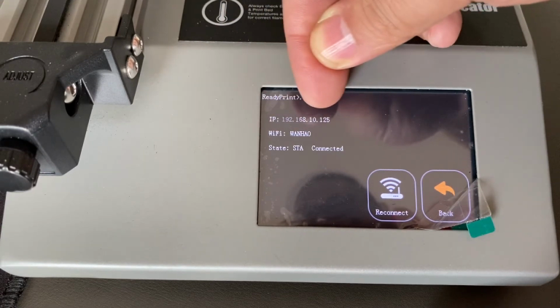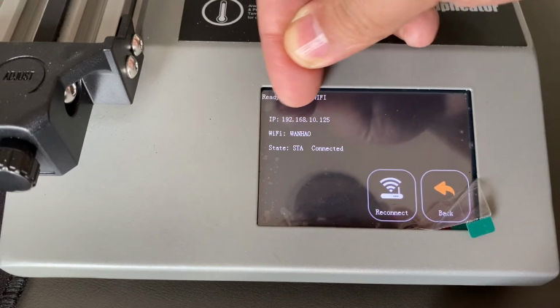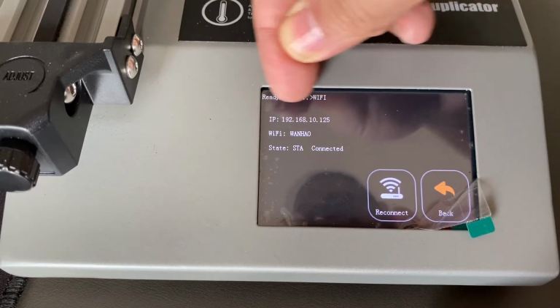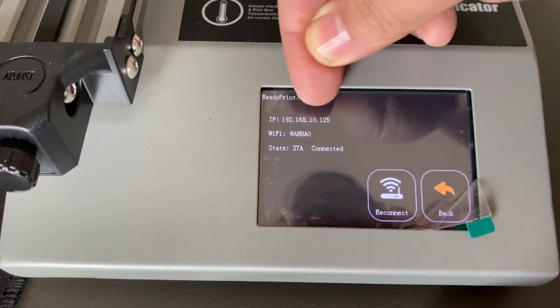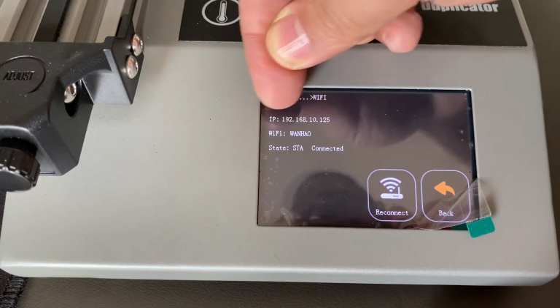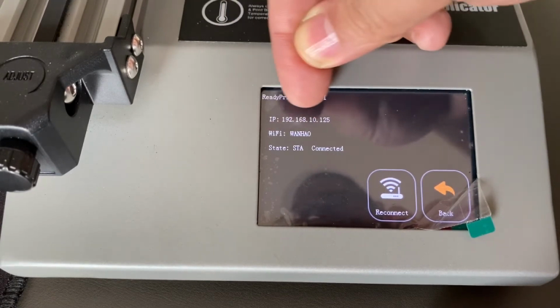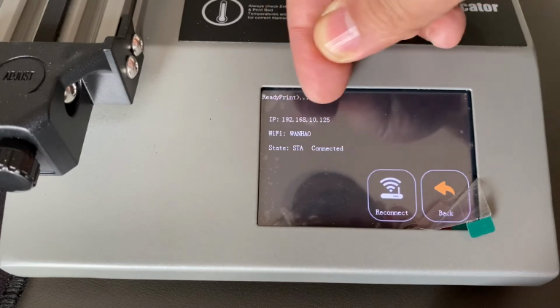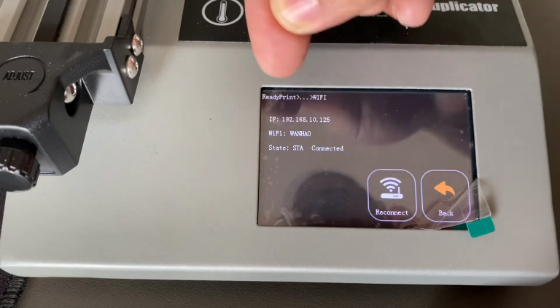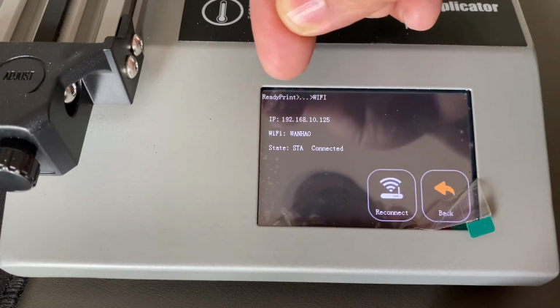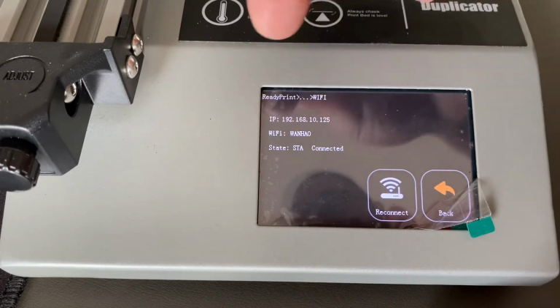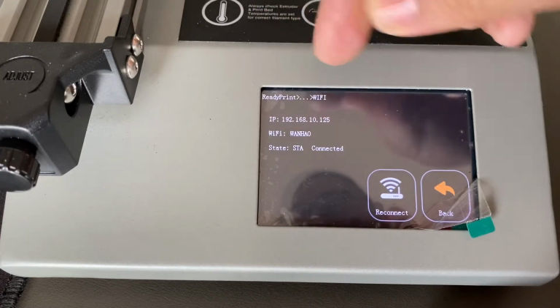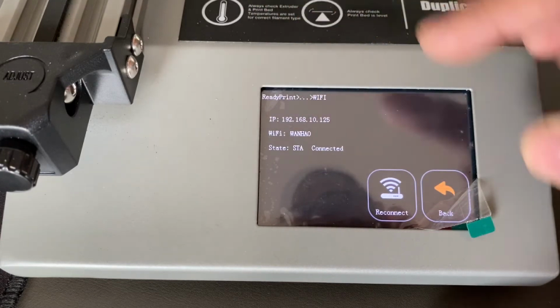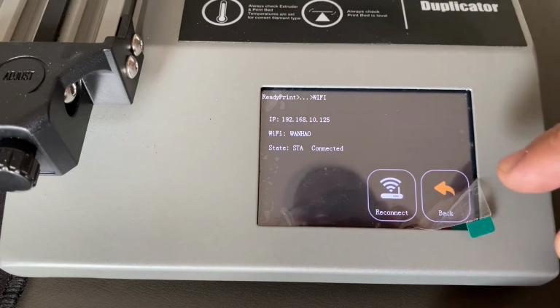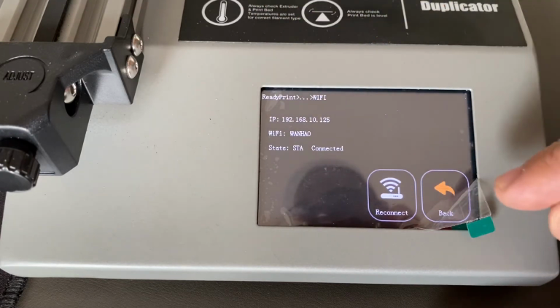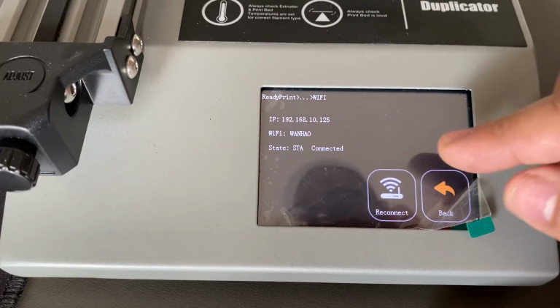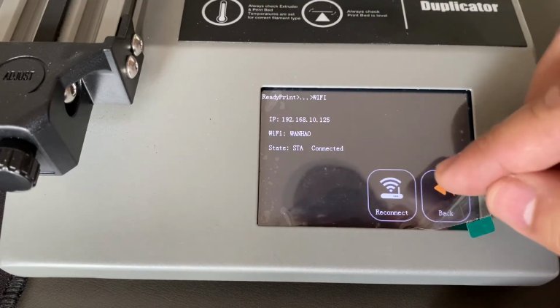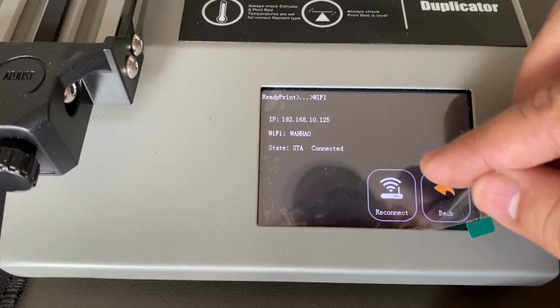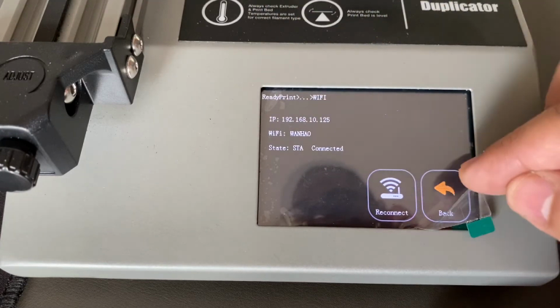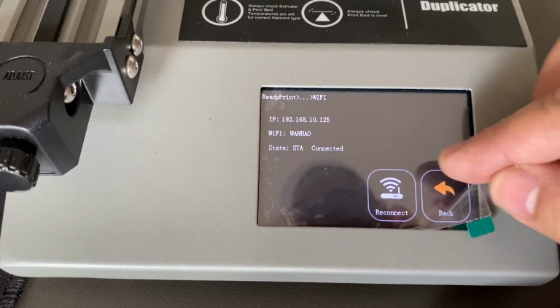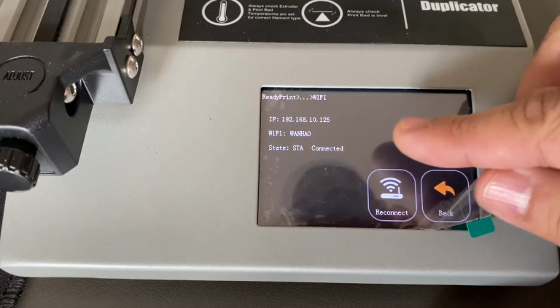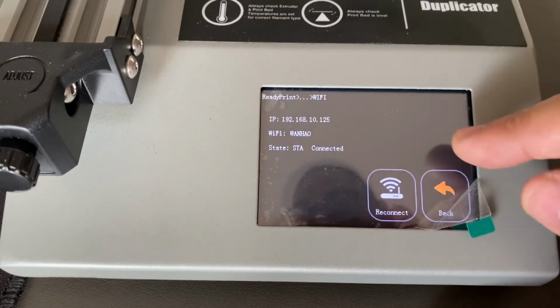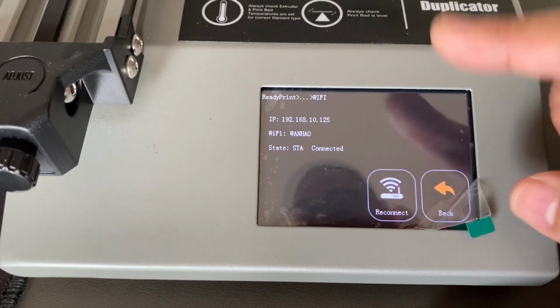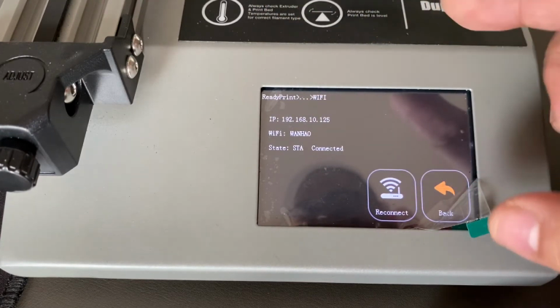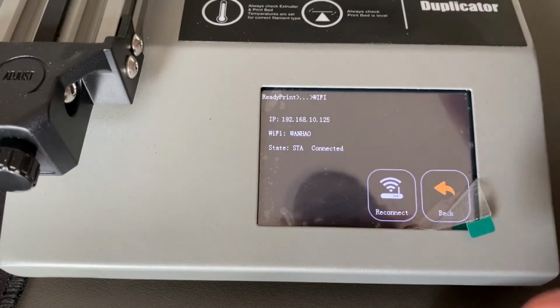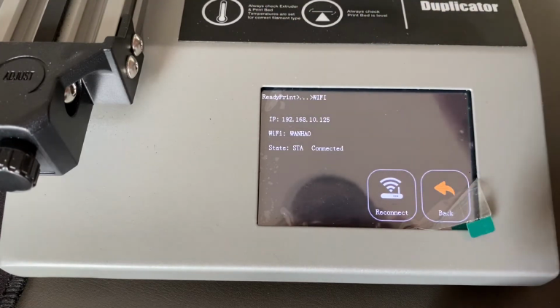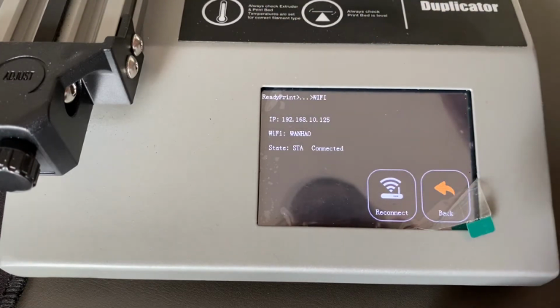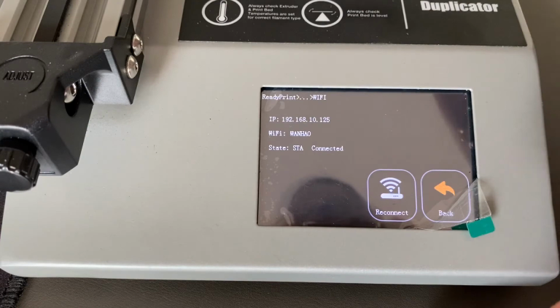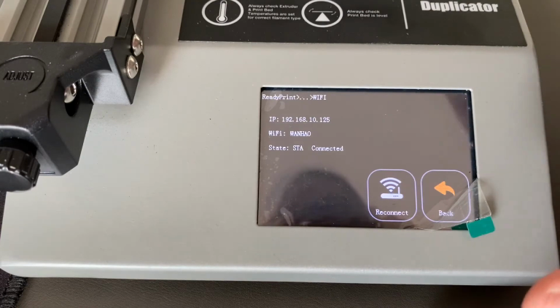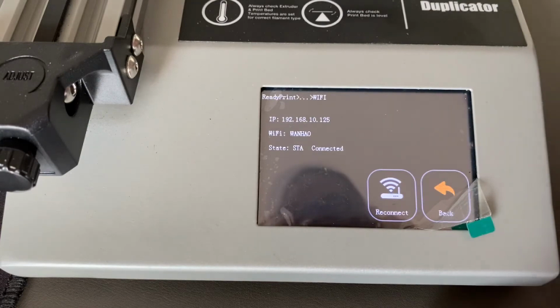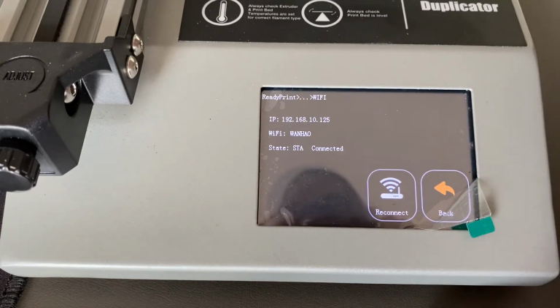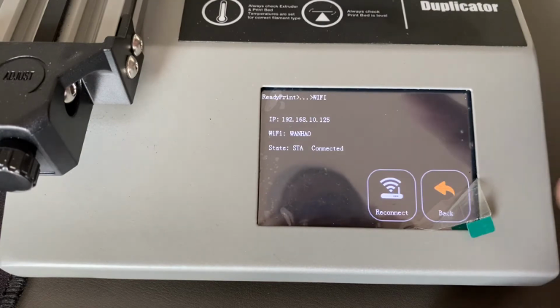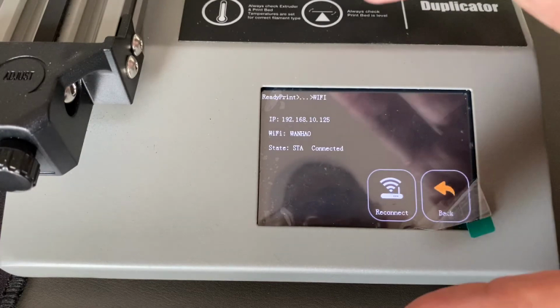Remember this IP address because you are going to use it on your computer.